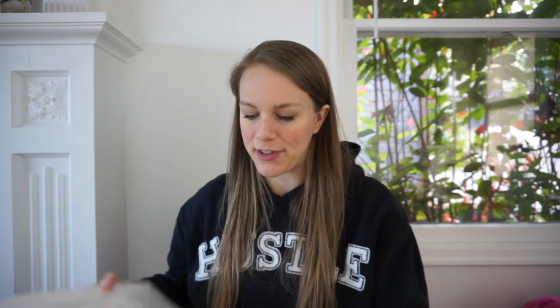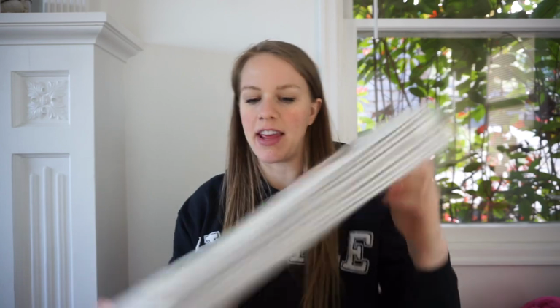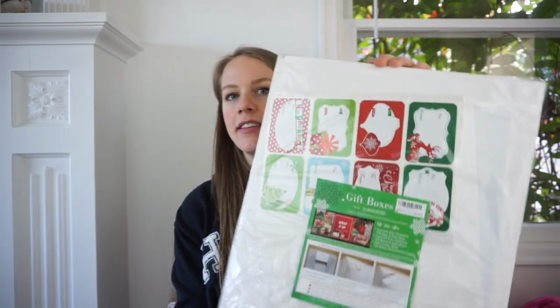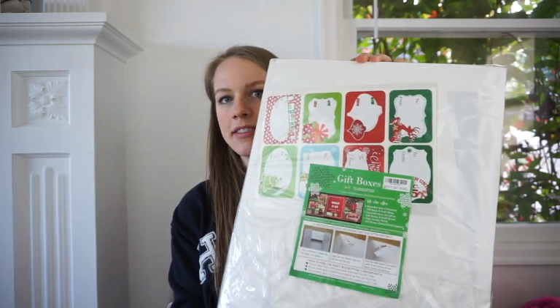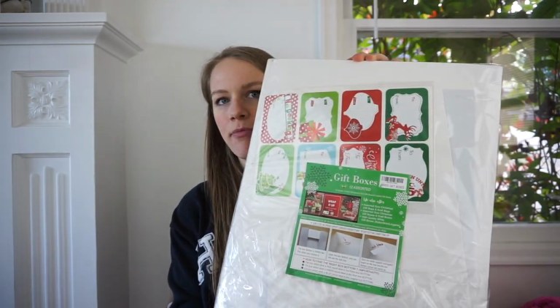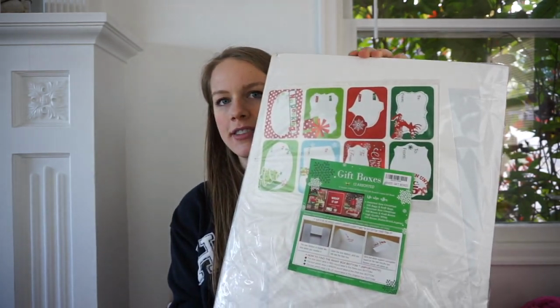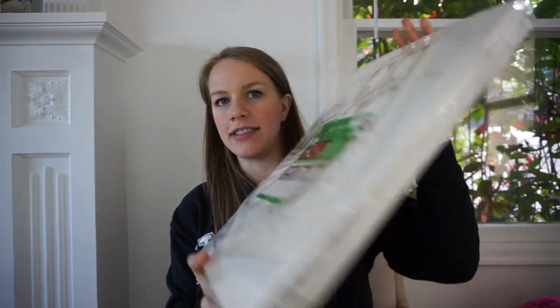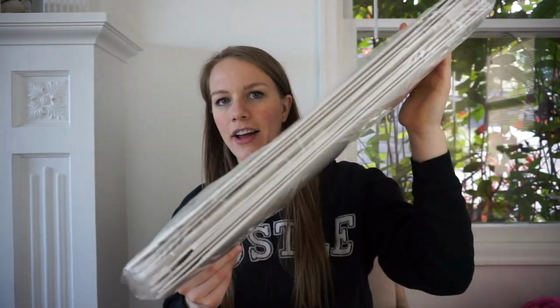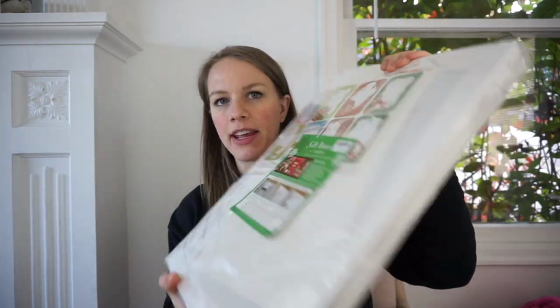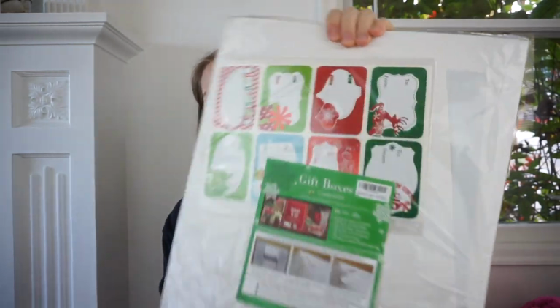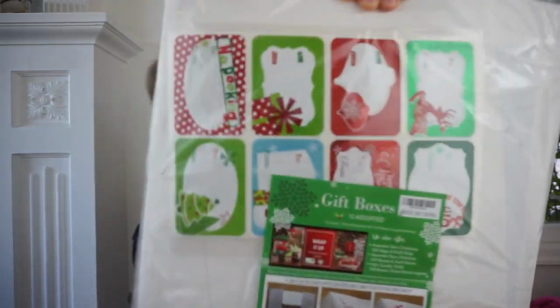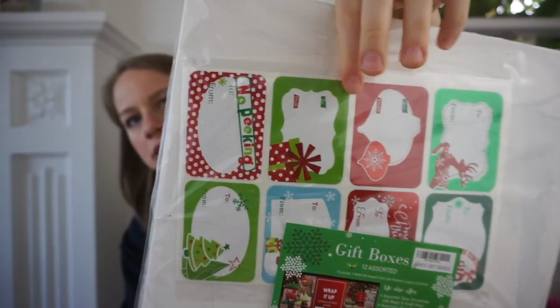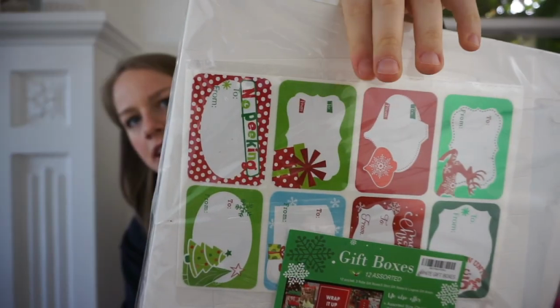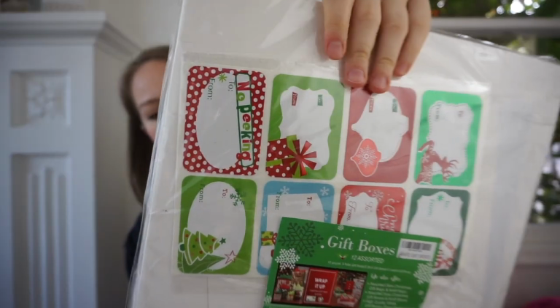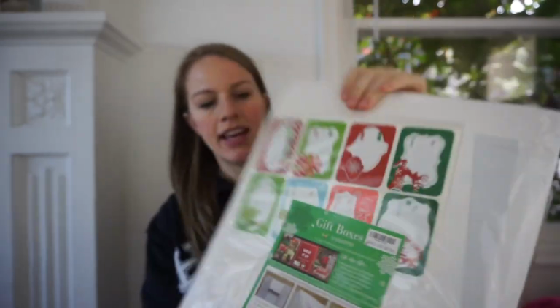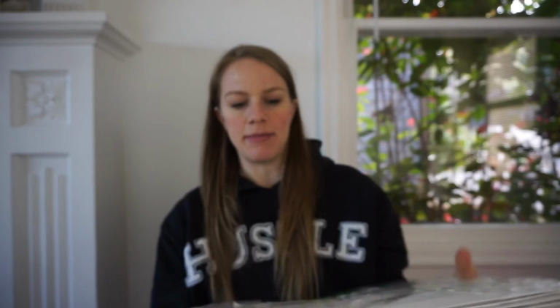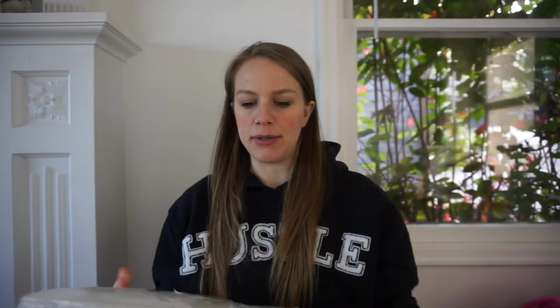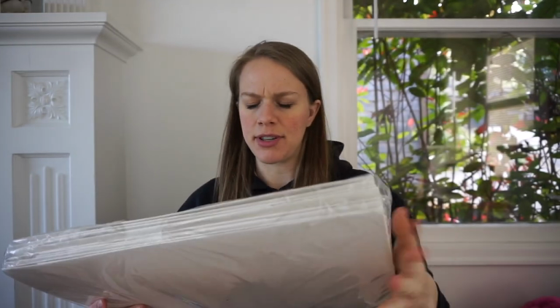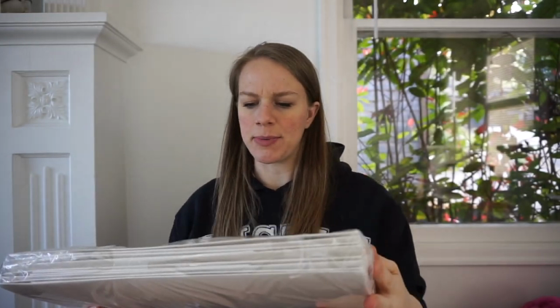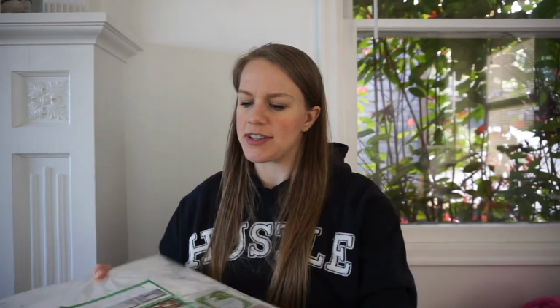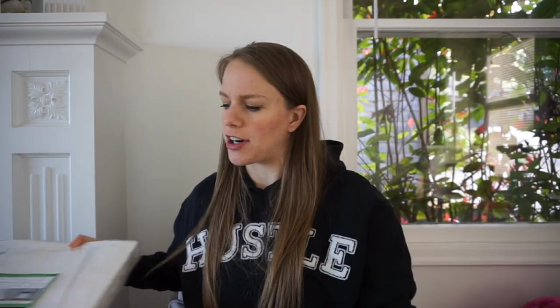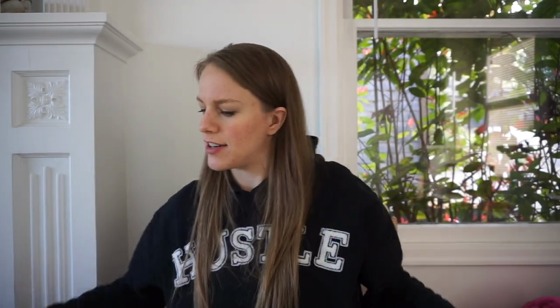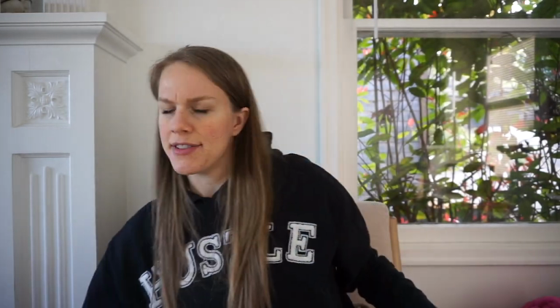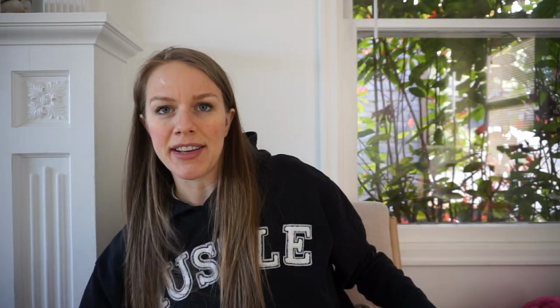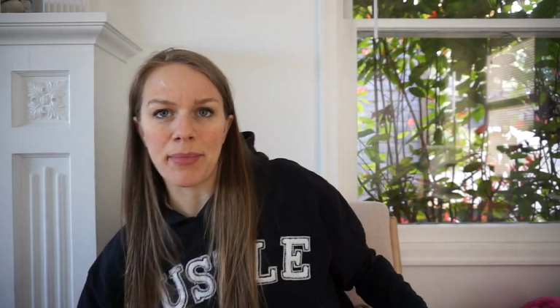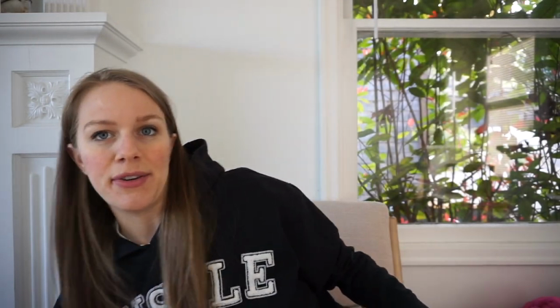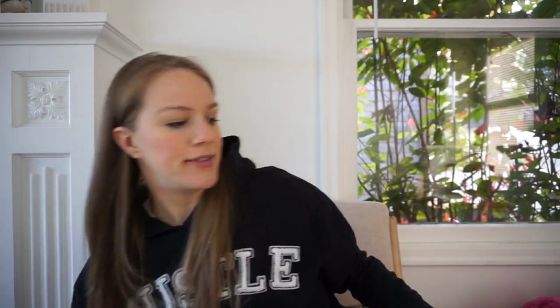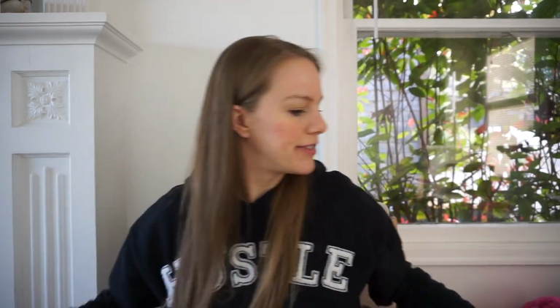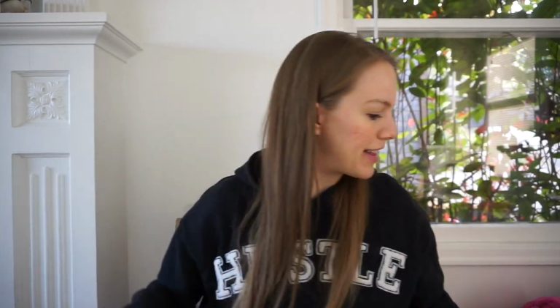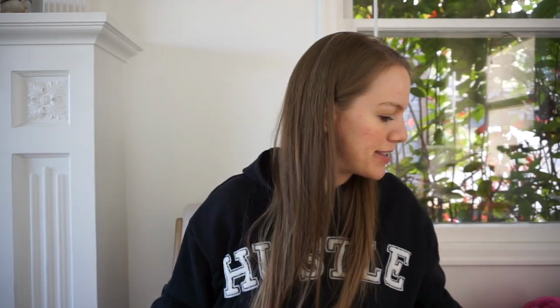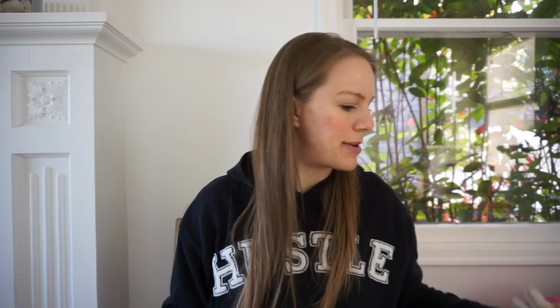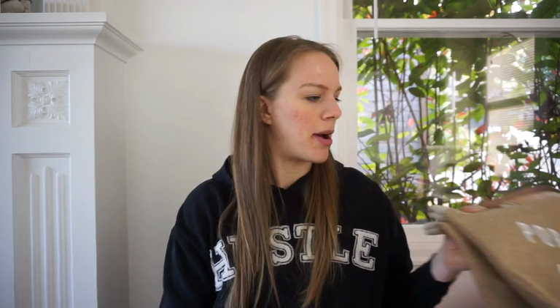The first miscellaneous item is some gift boxes. I love picking these up — these are Christmas tags. They're so expensive at the store, so when I see them brand new at the bins, I tend to pick them up.